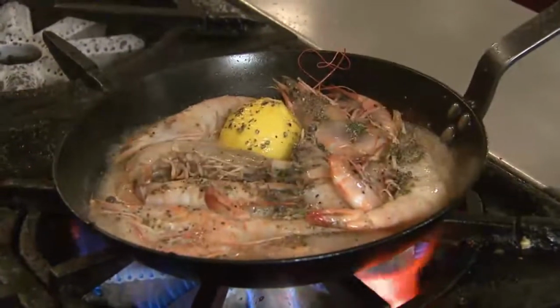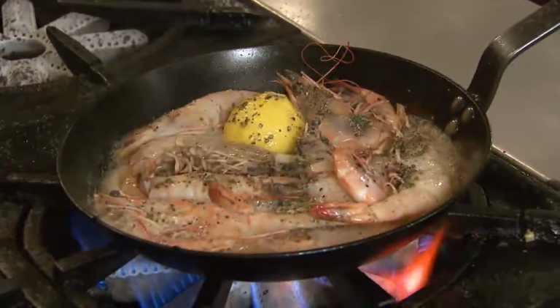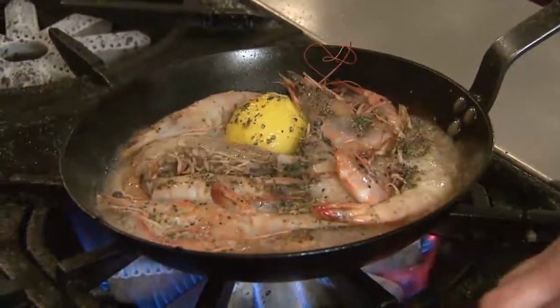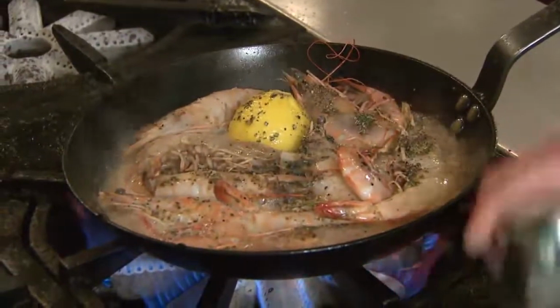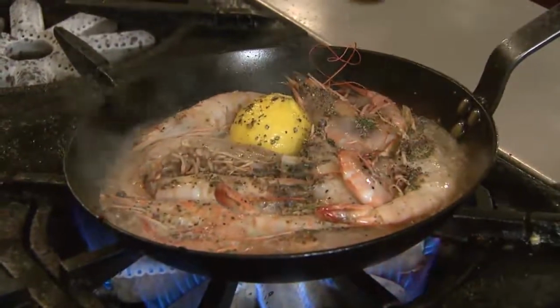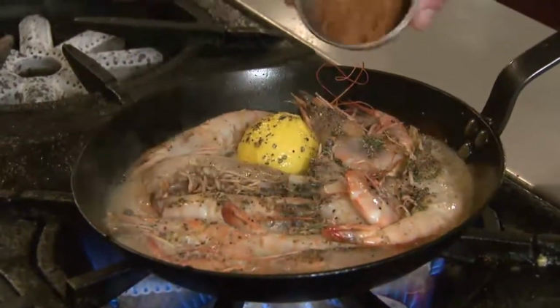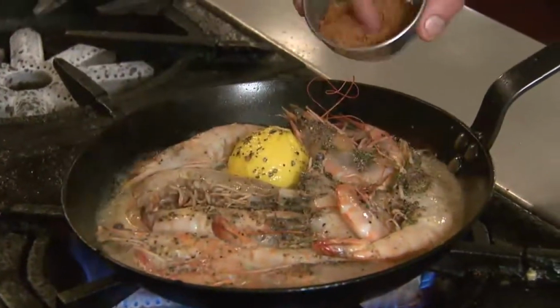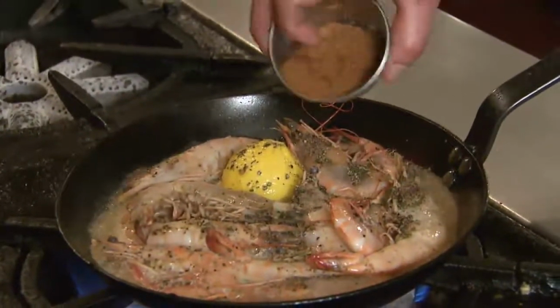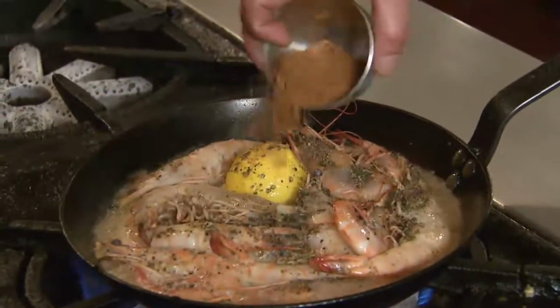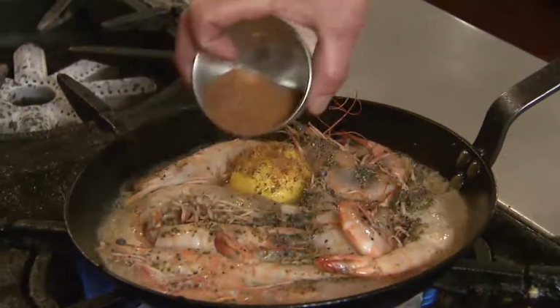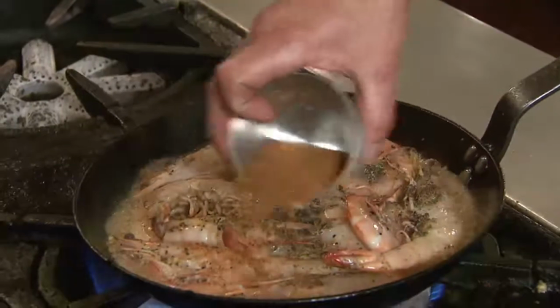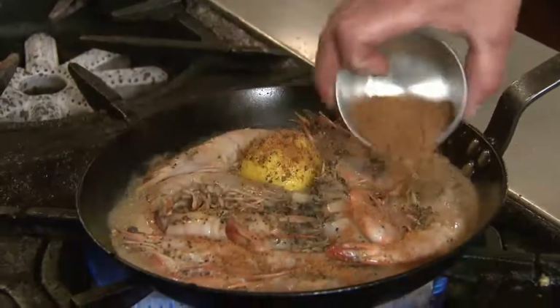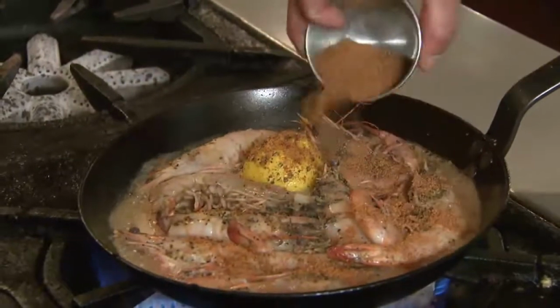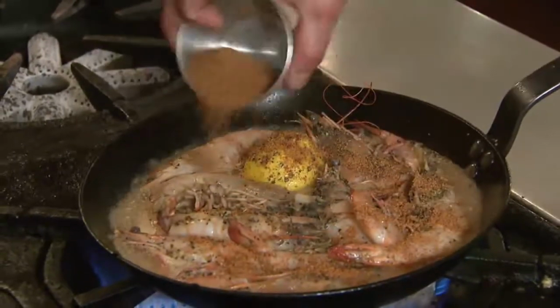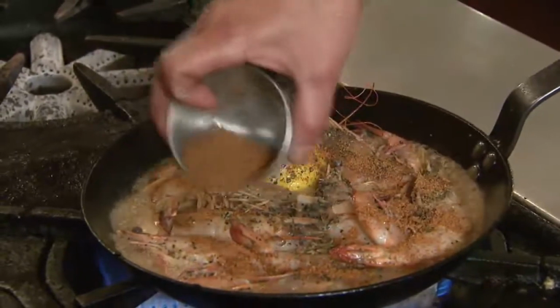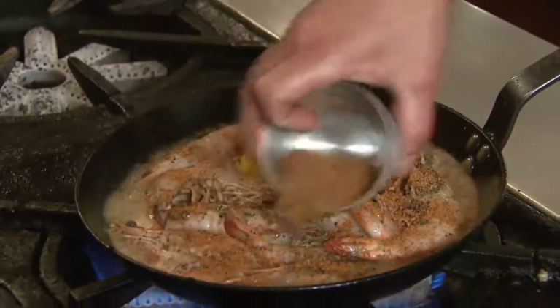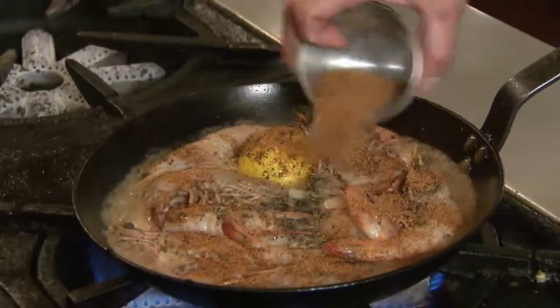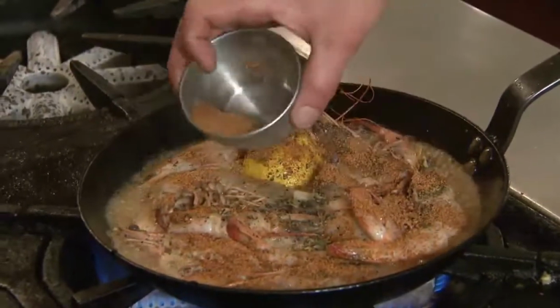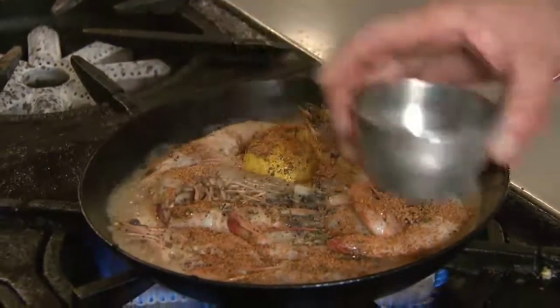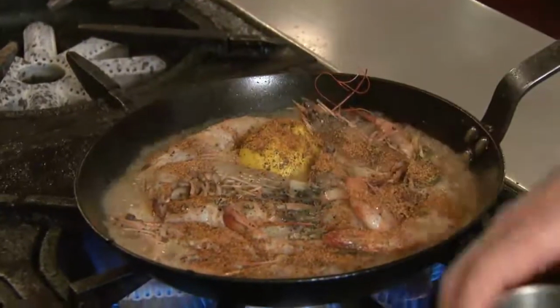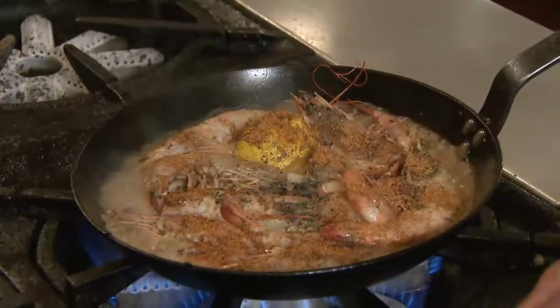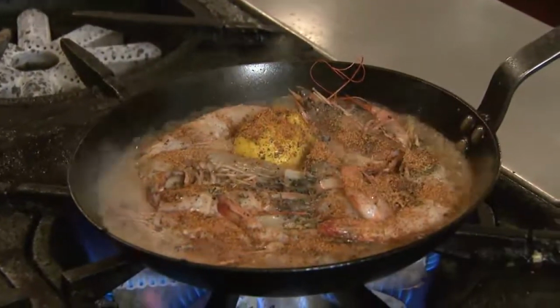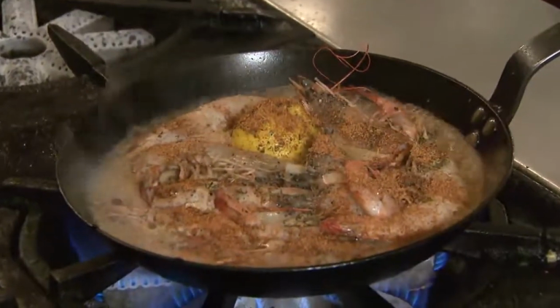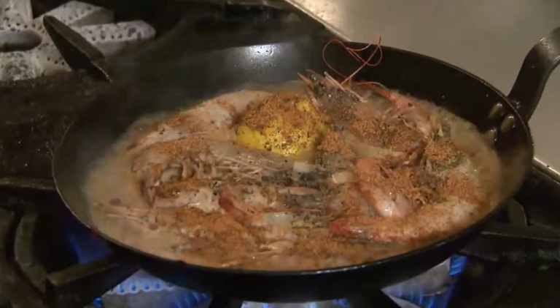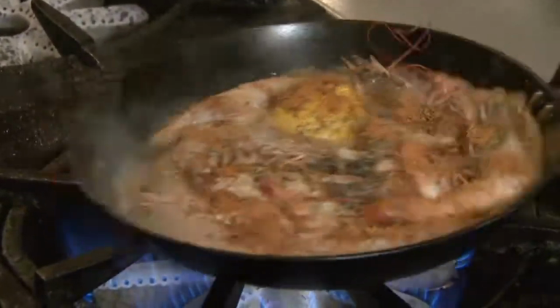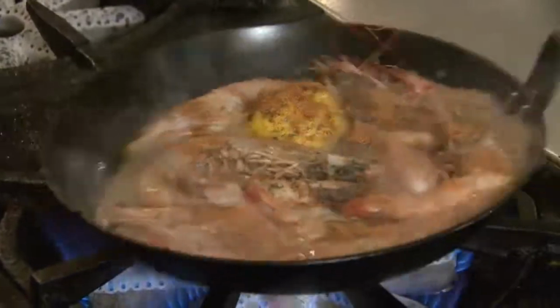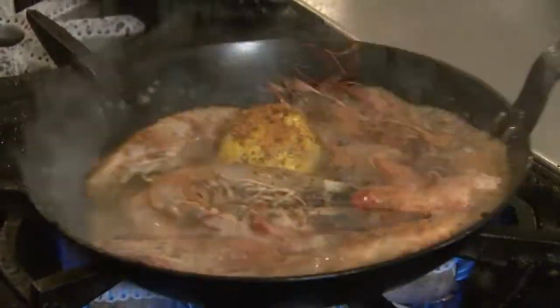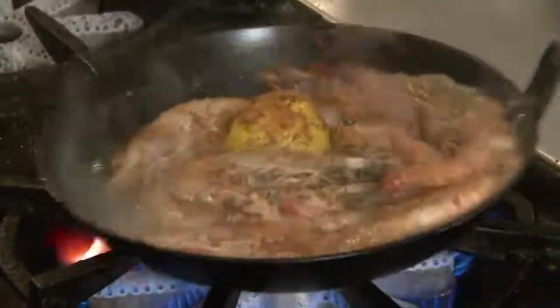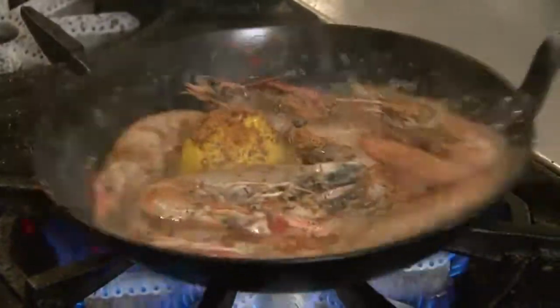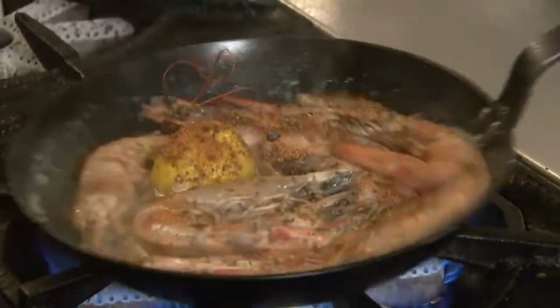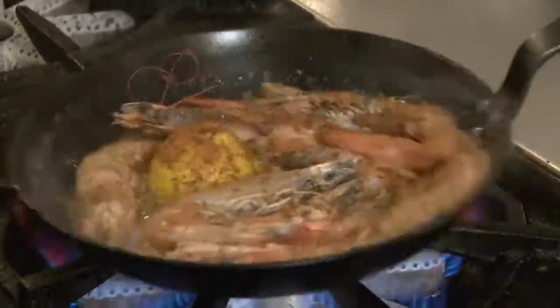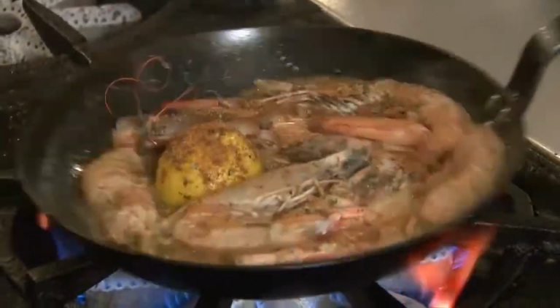We're also going to add some creole seasoning. Now this is cayenne pepper, salt, black pepper, white pepper, granulated onion, a little bit of garlic powder, and some paprika.